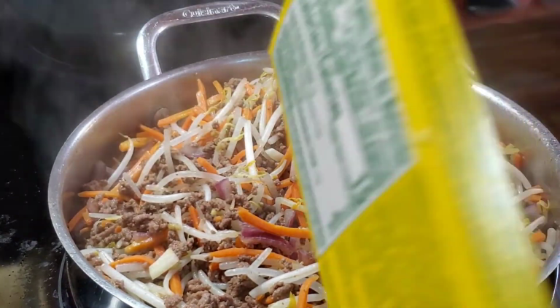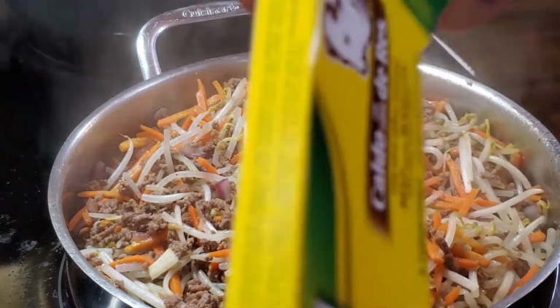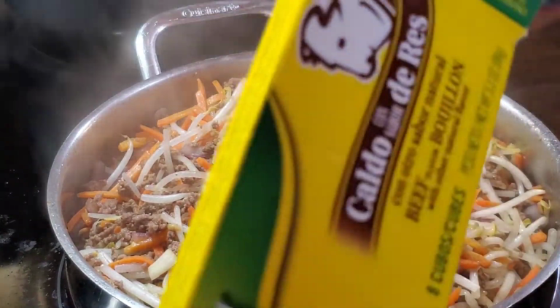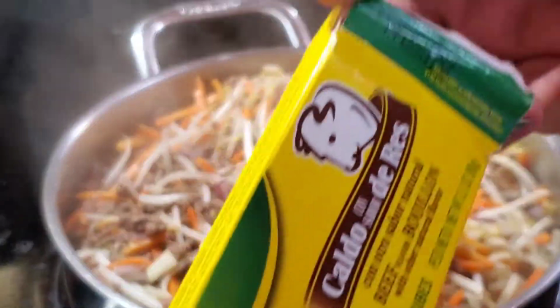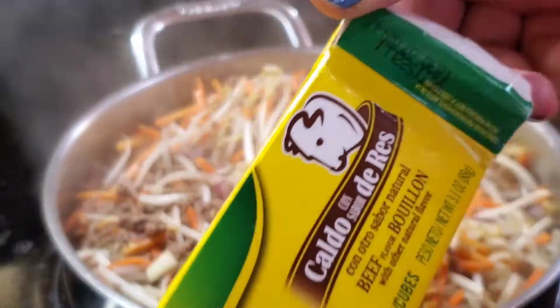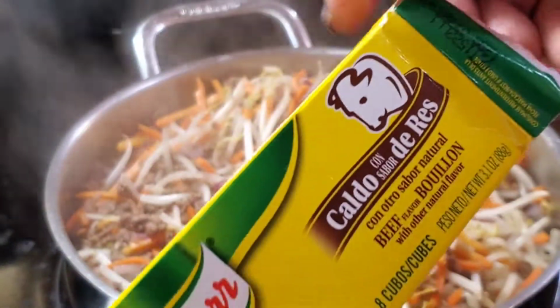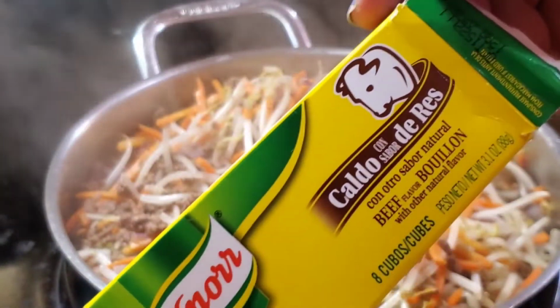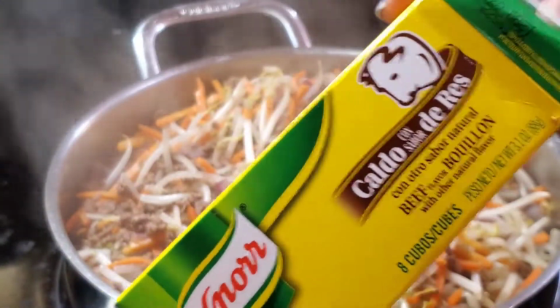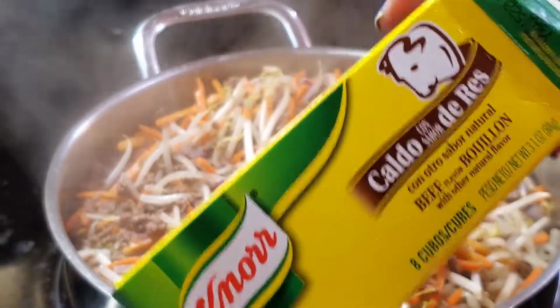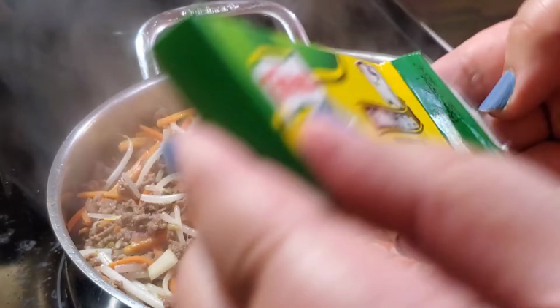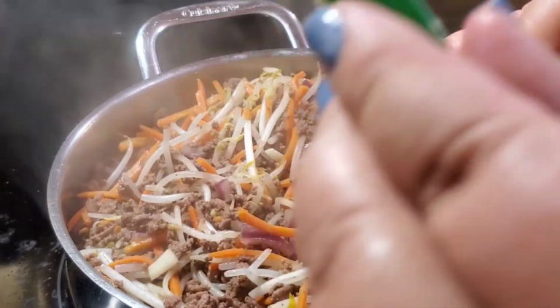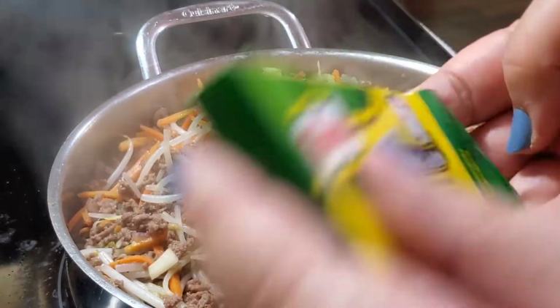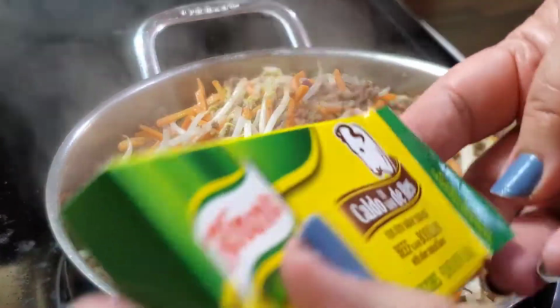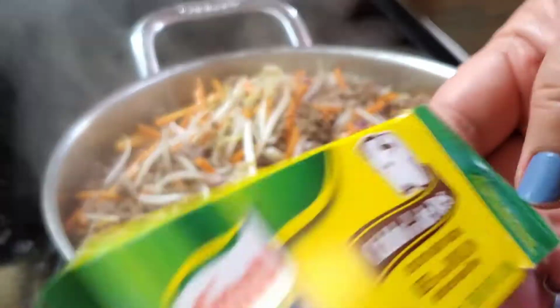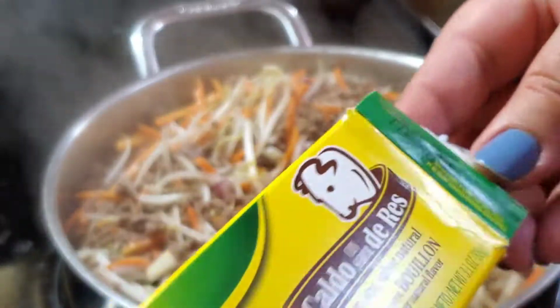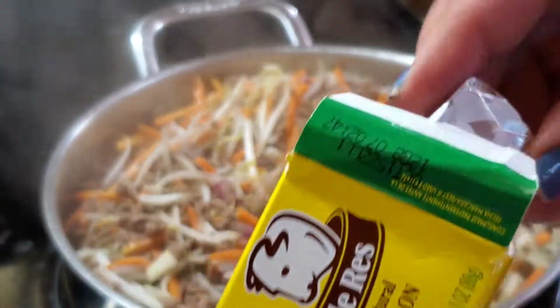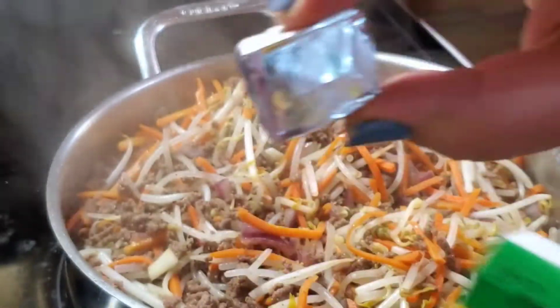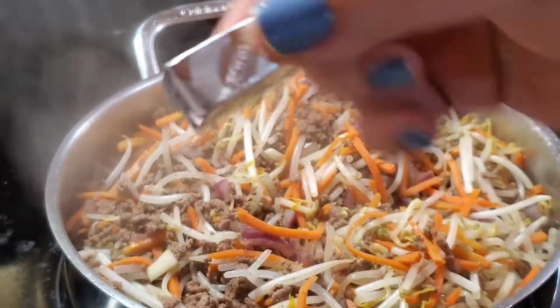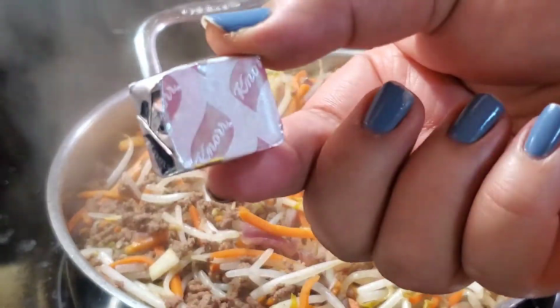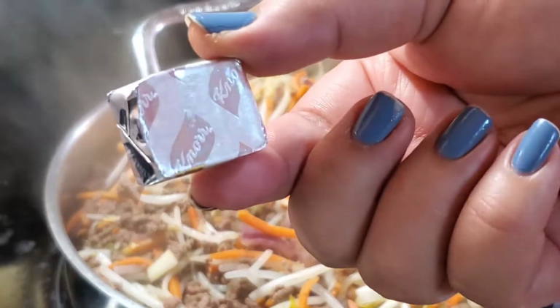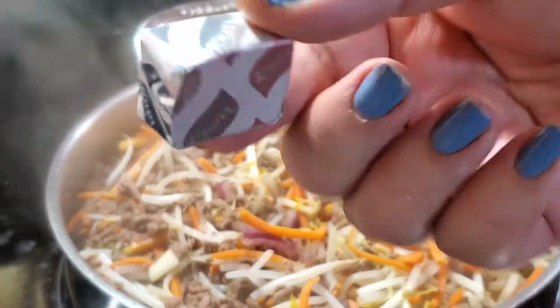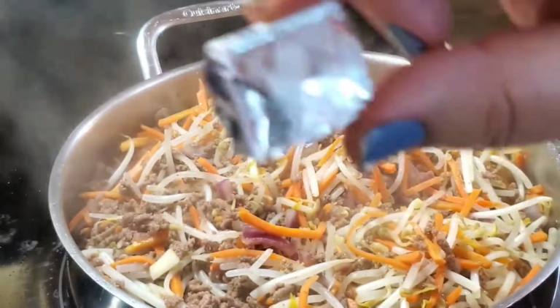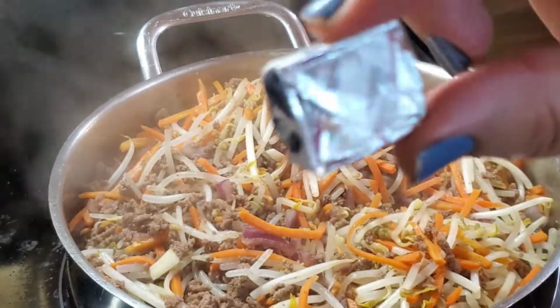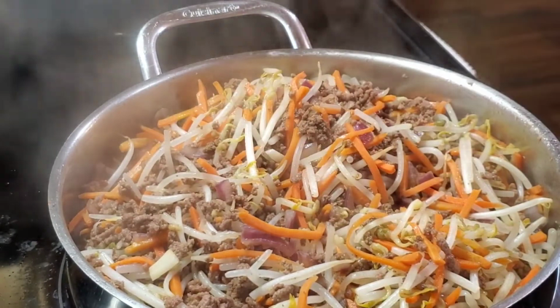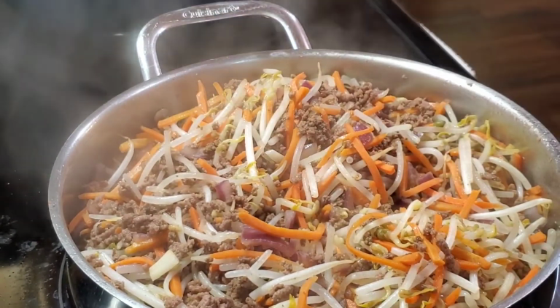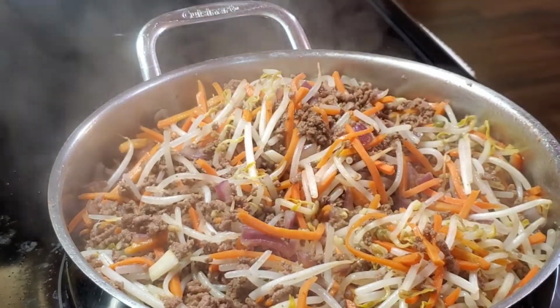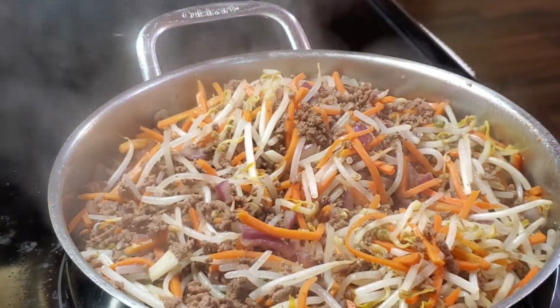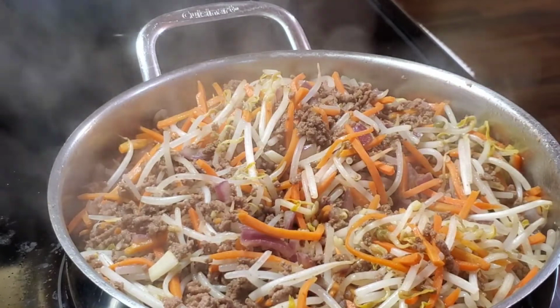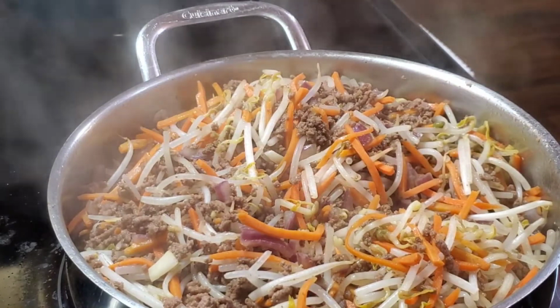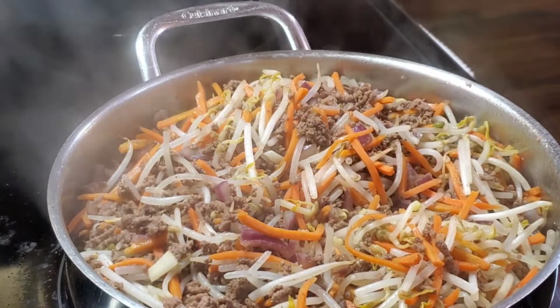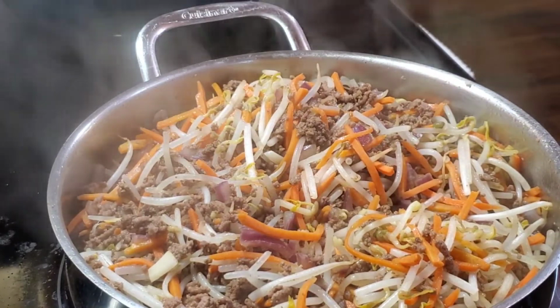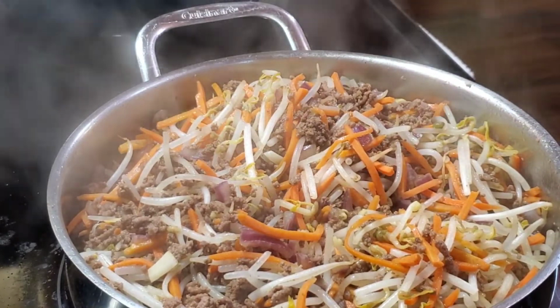Now we're going to add one beef cube — just one cube.